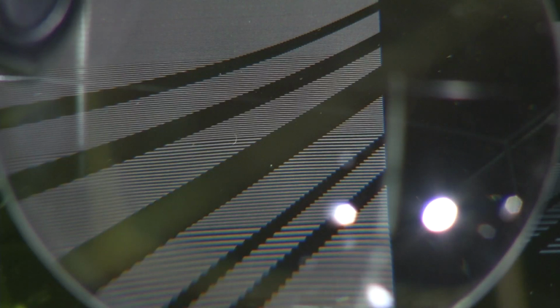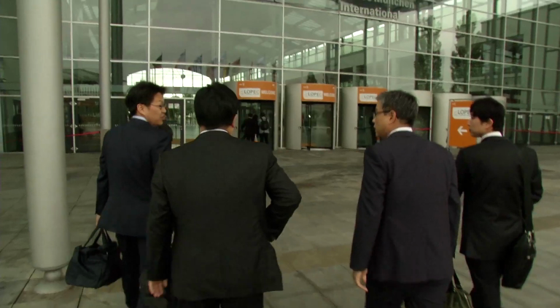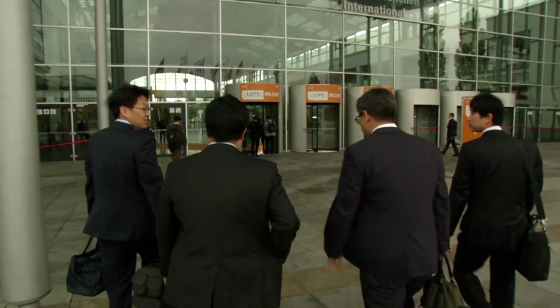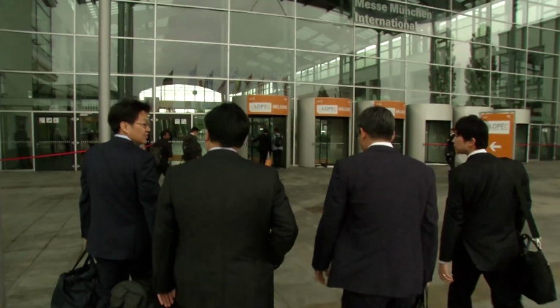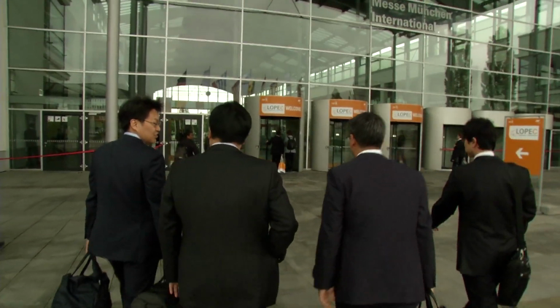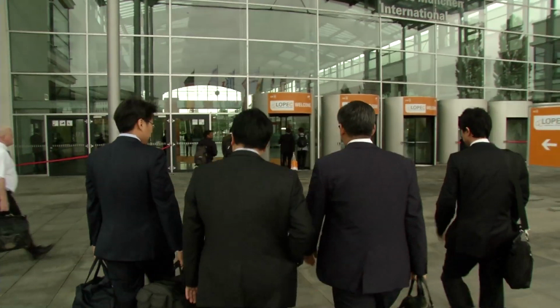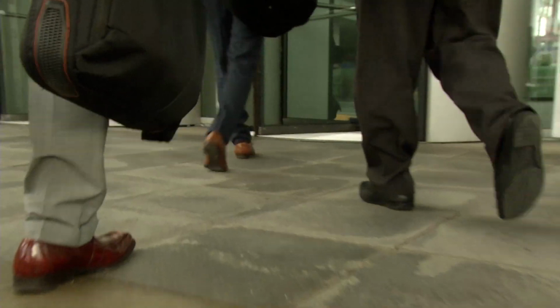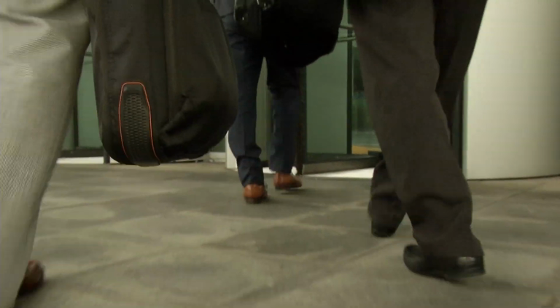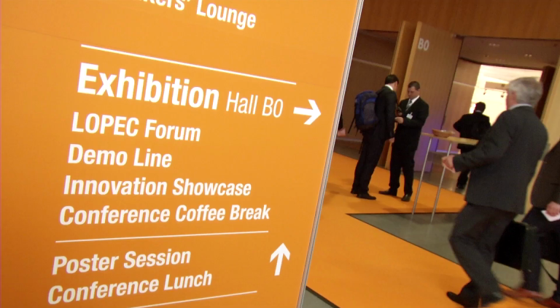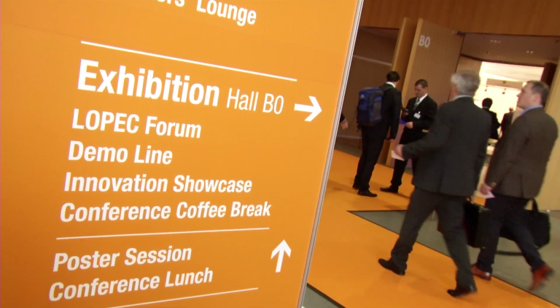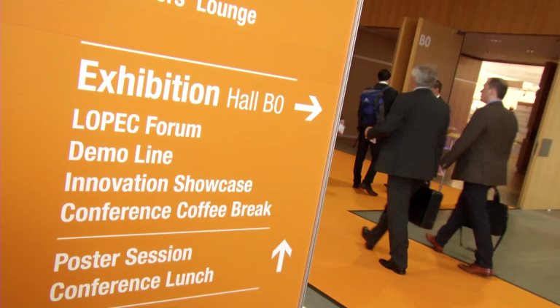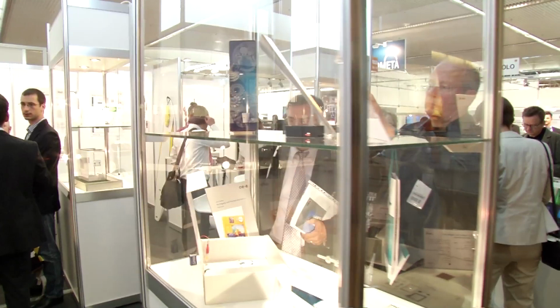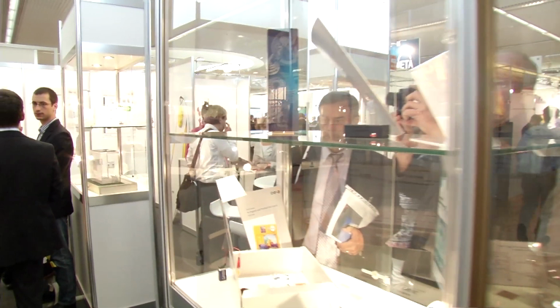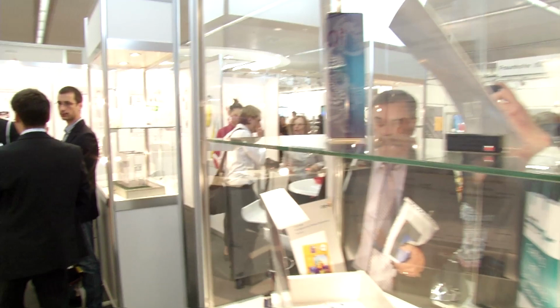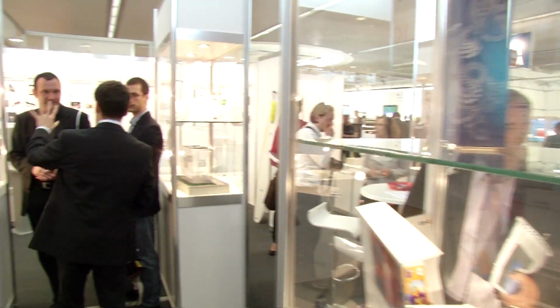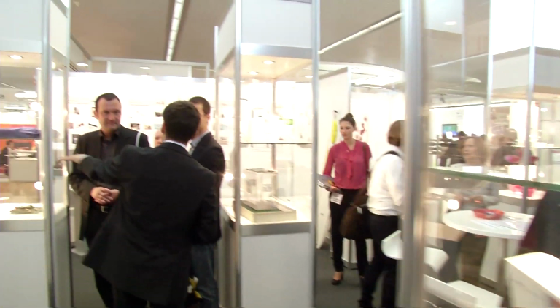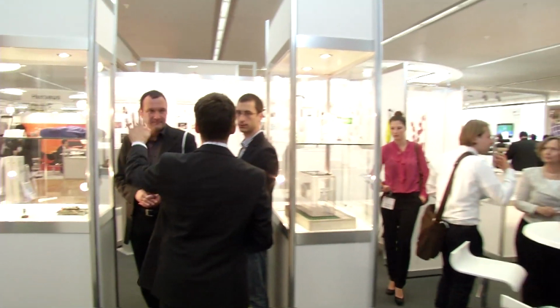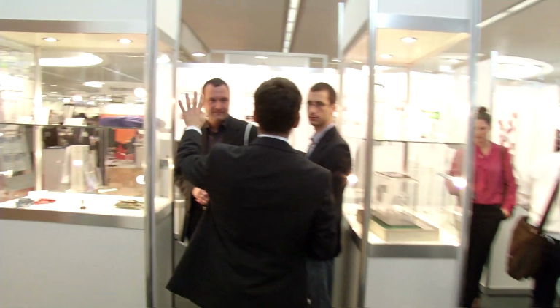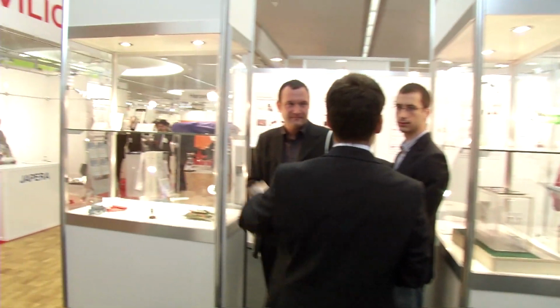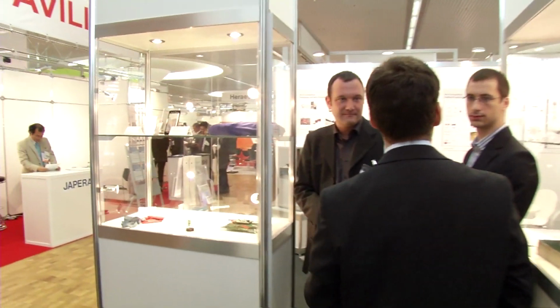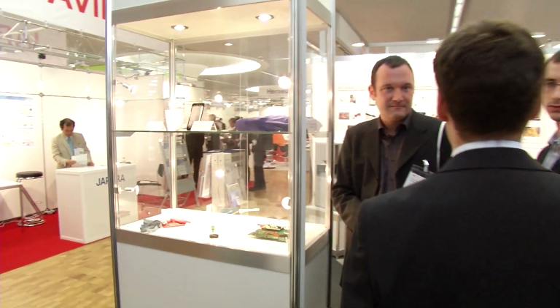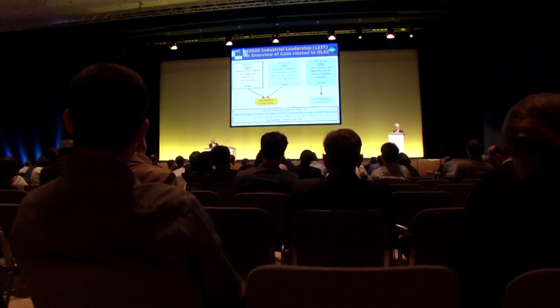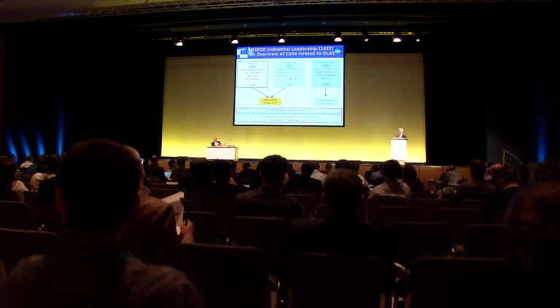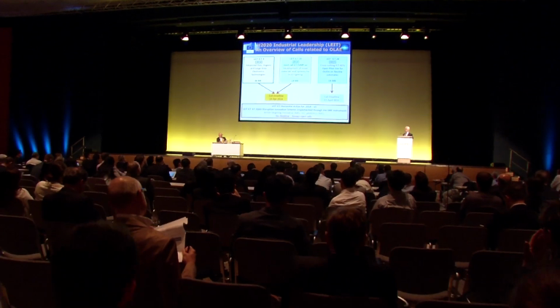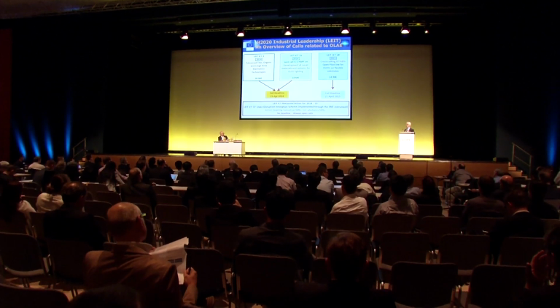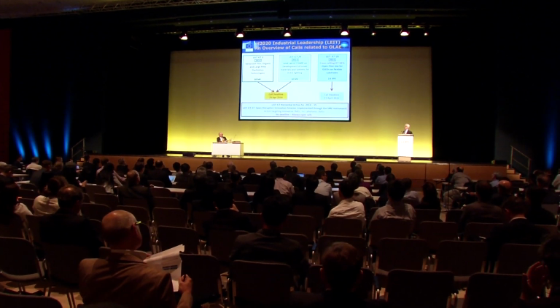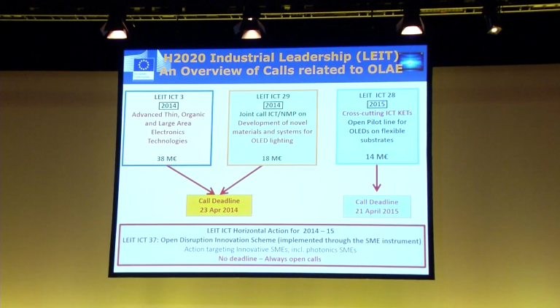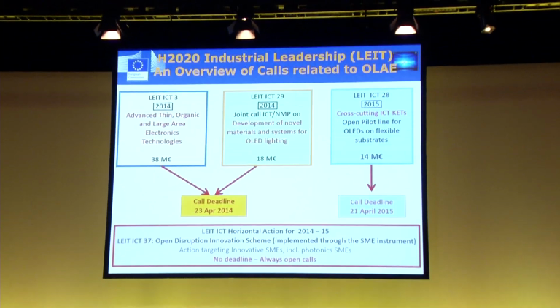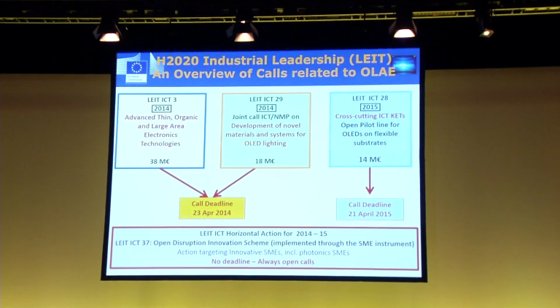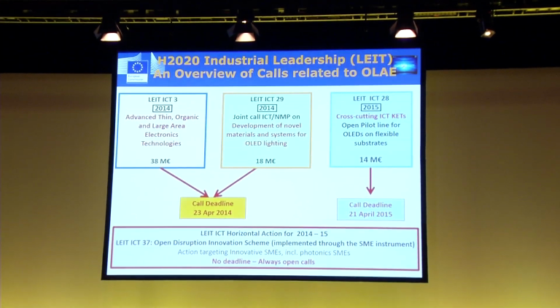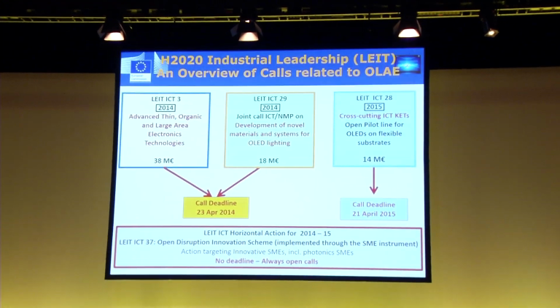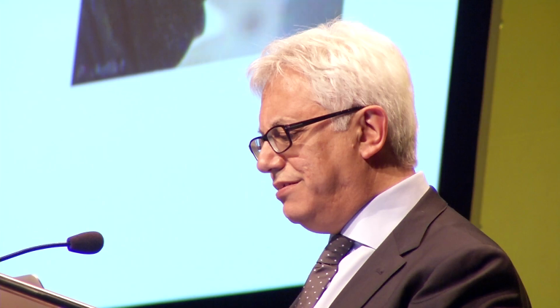LOPEC 2014, the International Trade Fair and Congress for printed electronics, offers a comprehensive market overview in Munich. EU support for this emerging technology is an important issue for the industry.